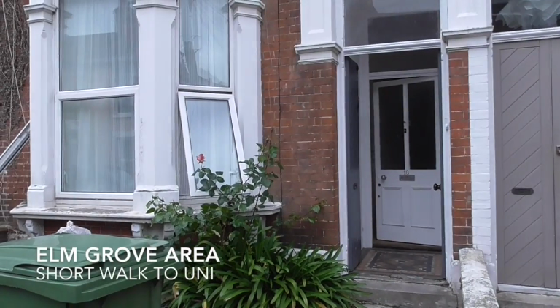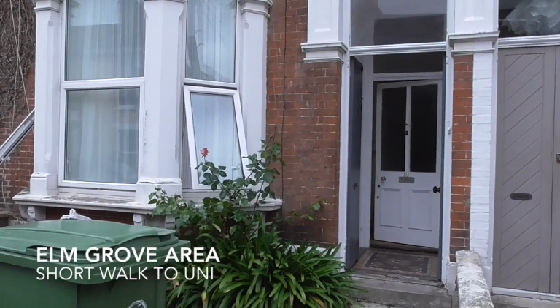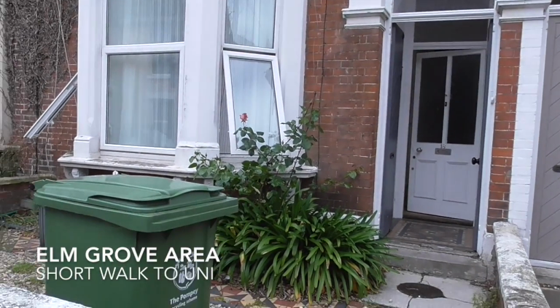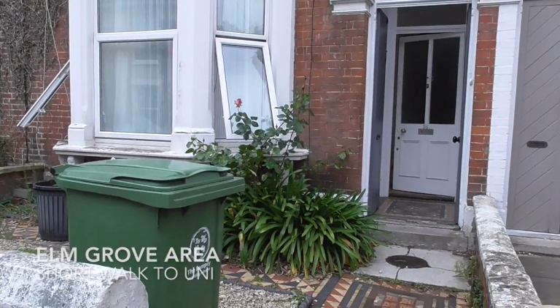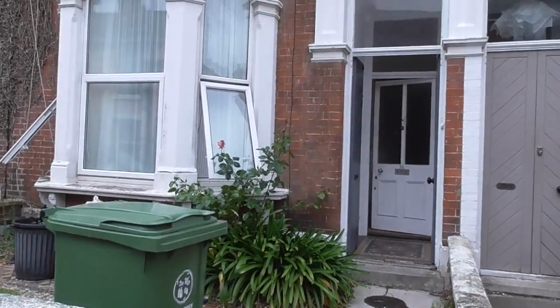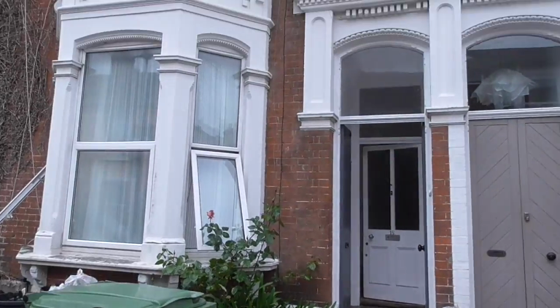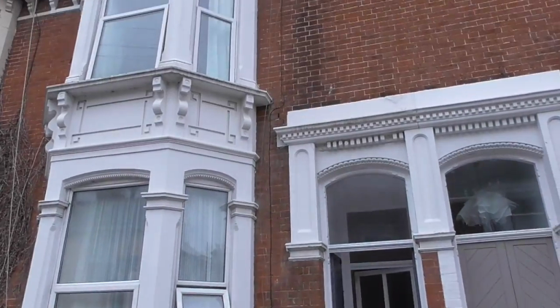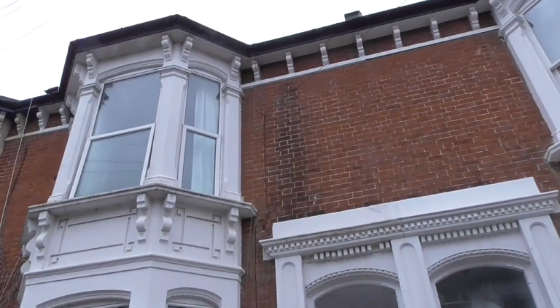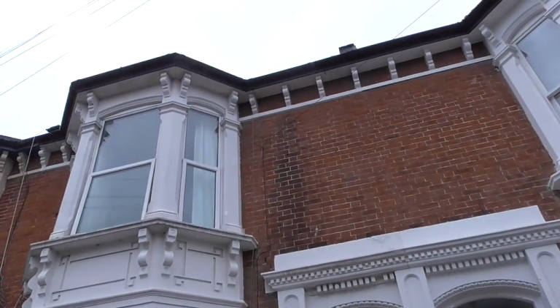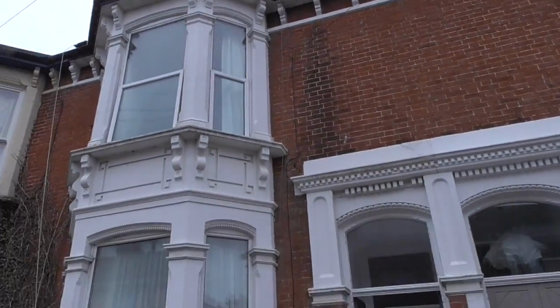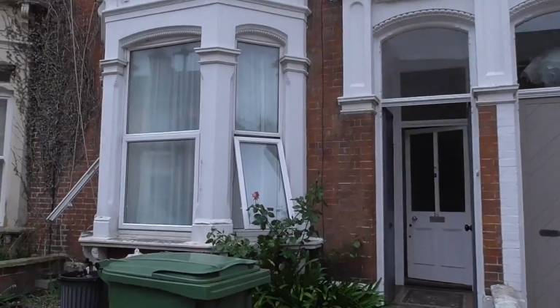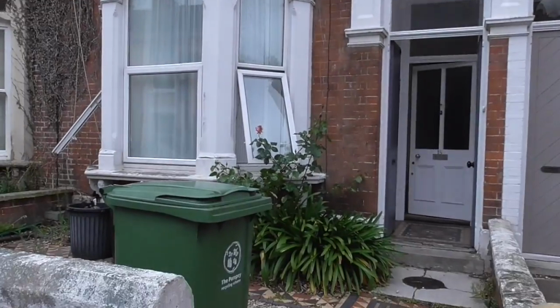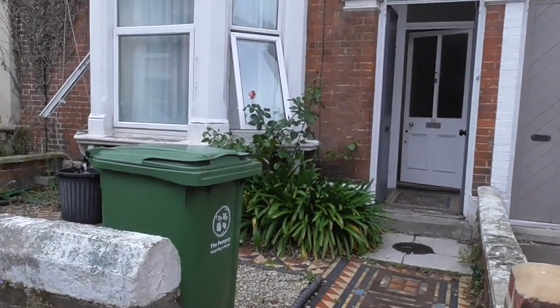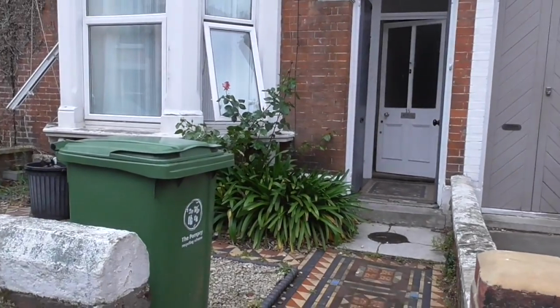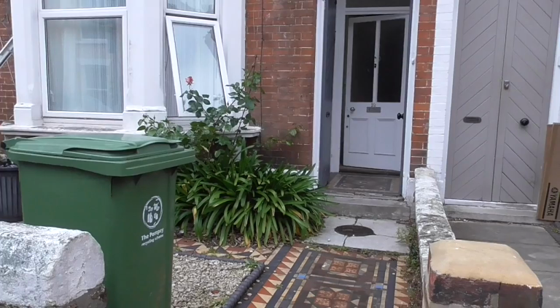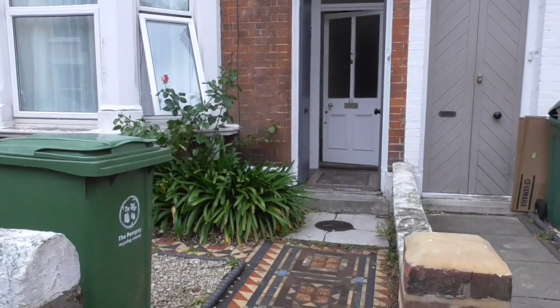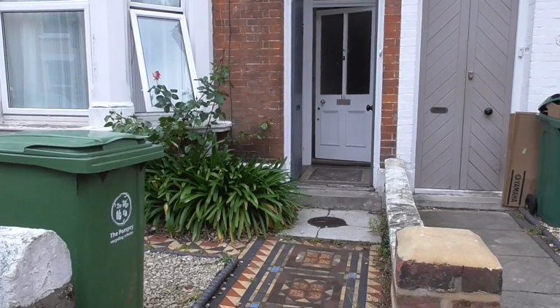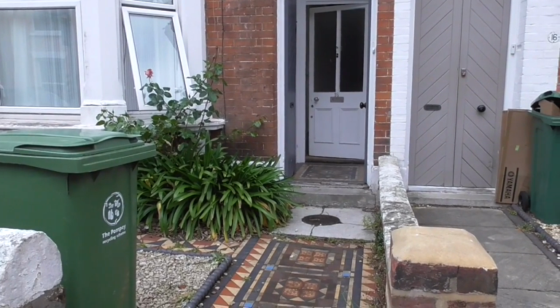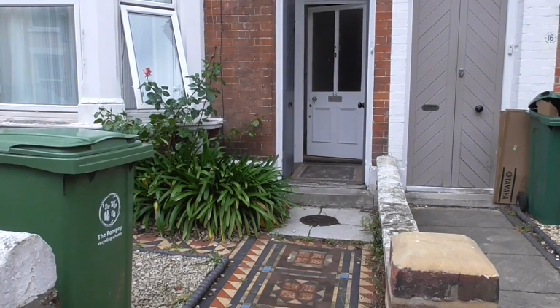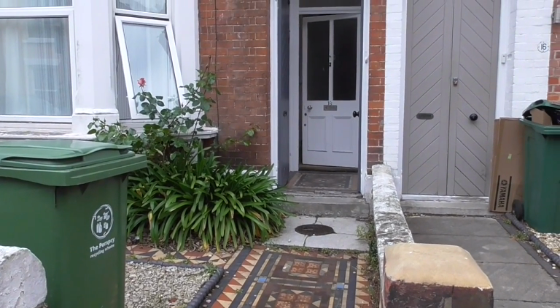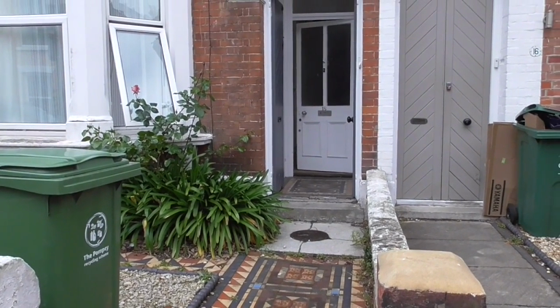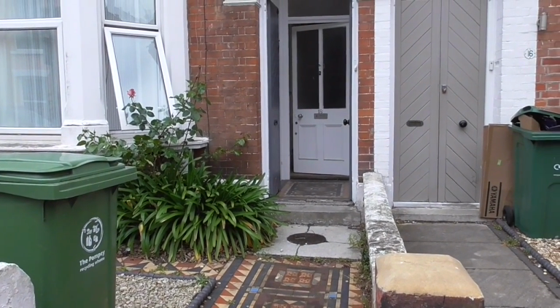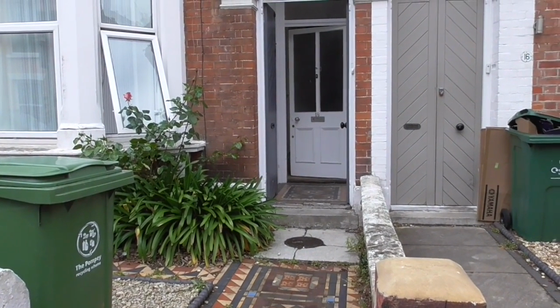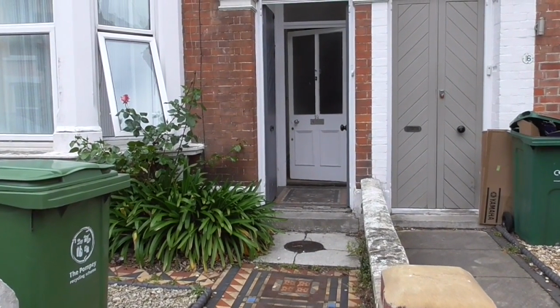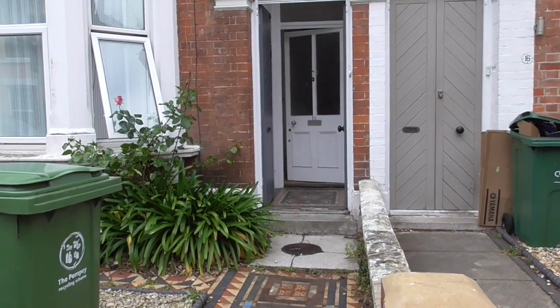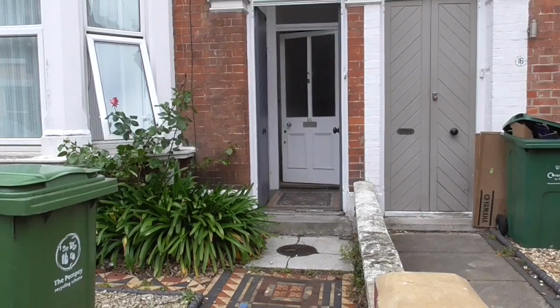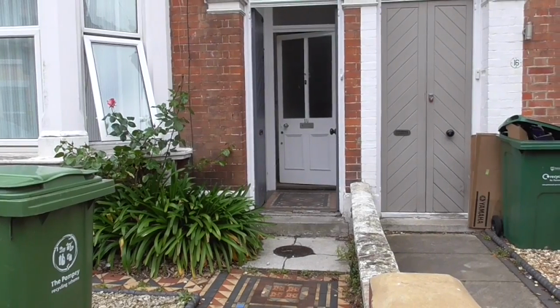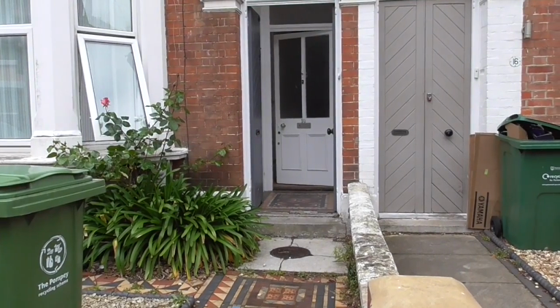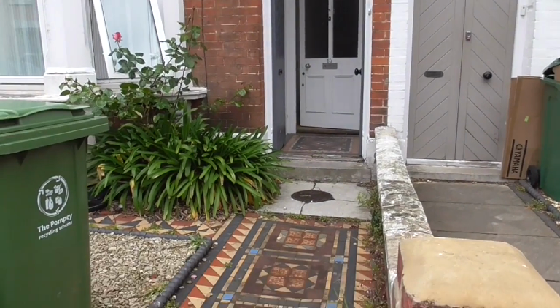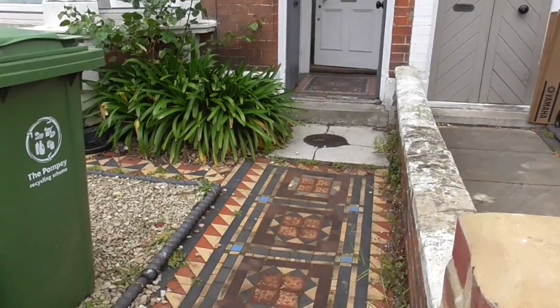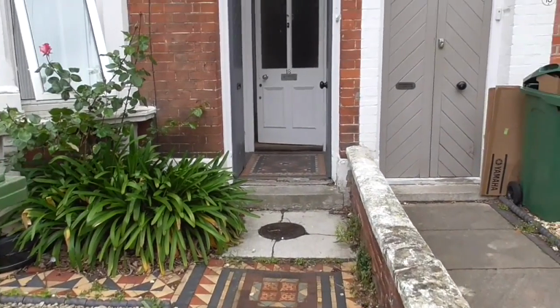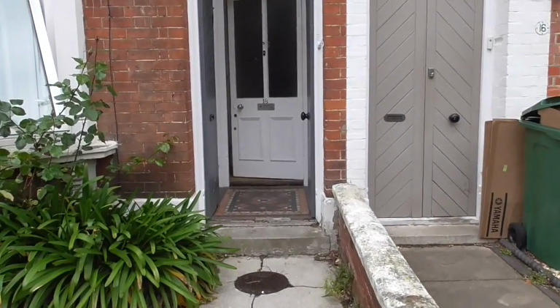Hello and welcome to another Flats in Southsea video tour. This time we have a lovely seven bed house in Pelham Road, Southsea, just off Elm Grove. Great area, great sized double rooms and lots of lovely period features. So let's go in and have a look.